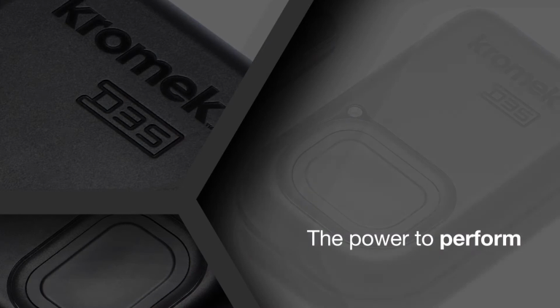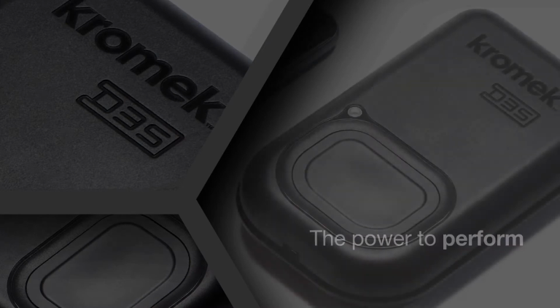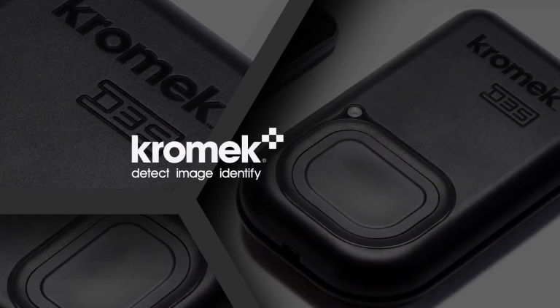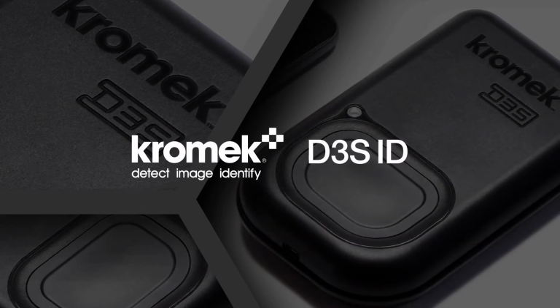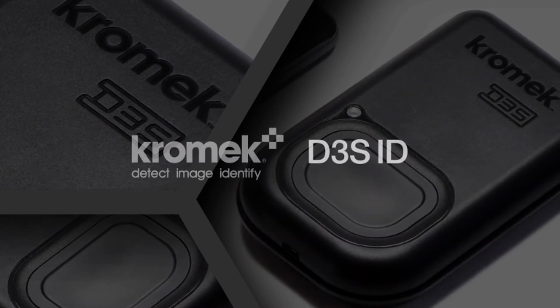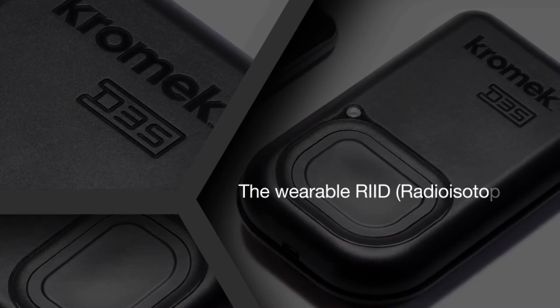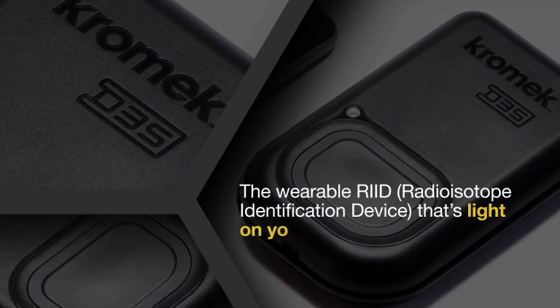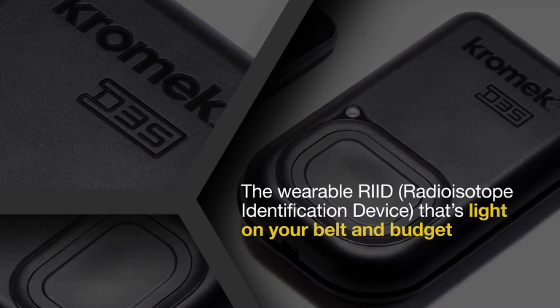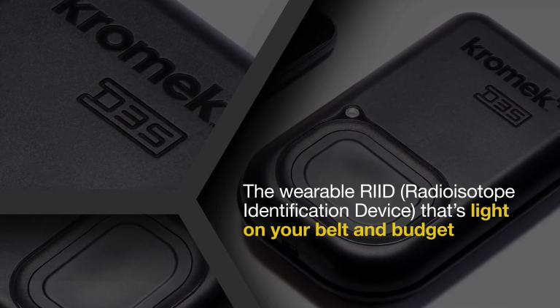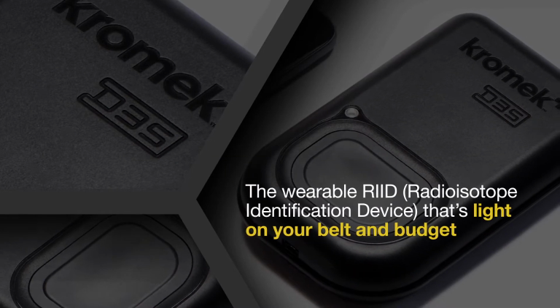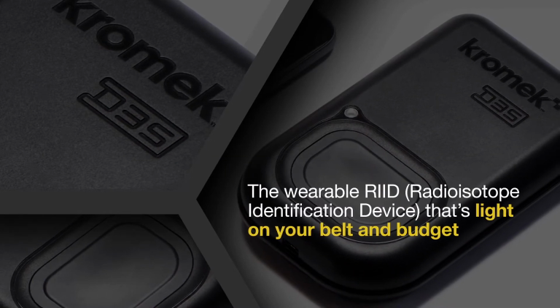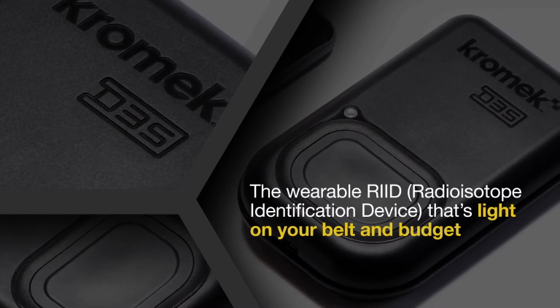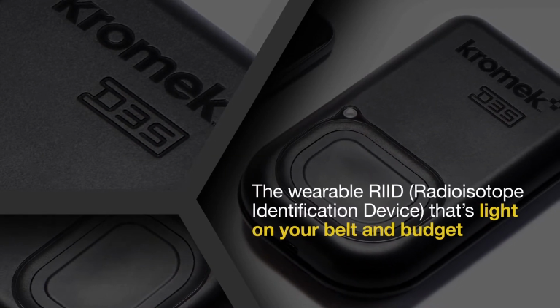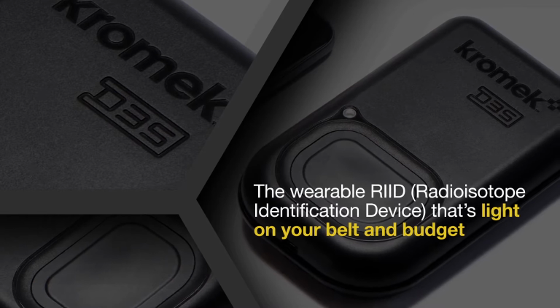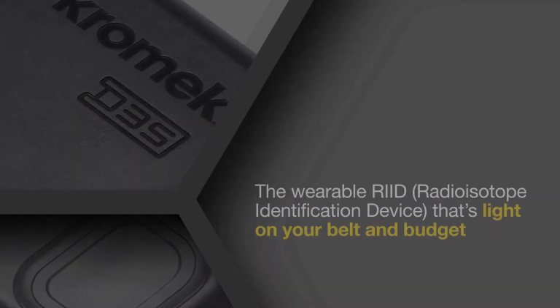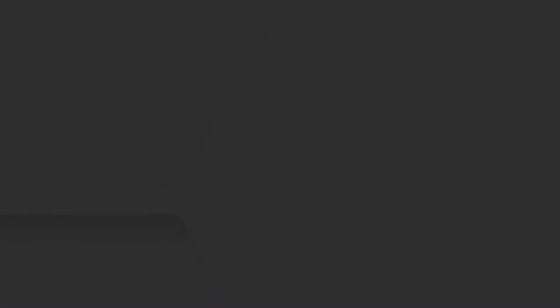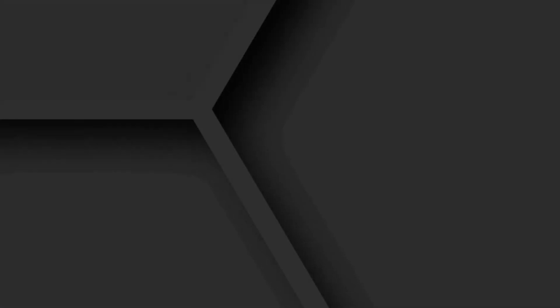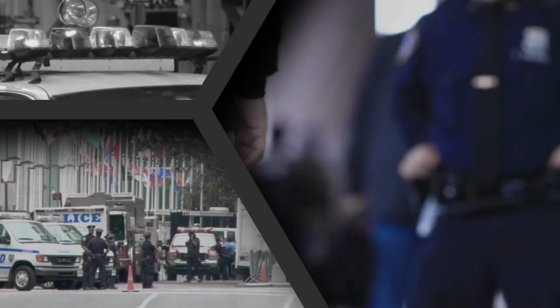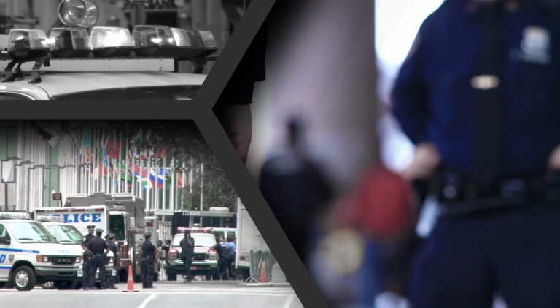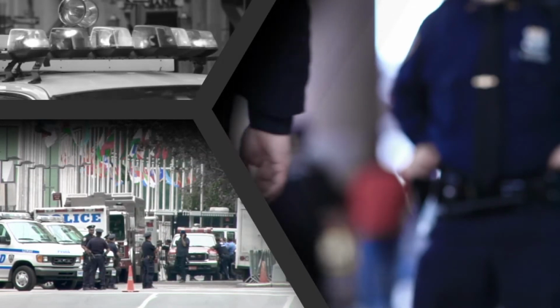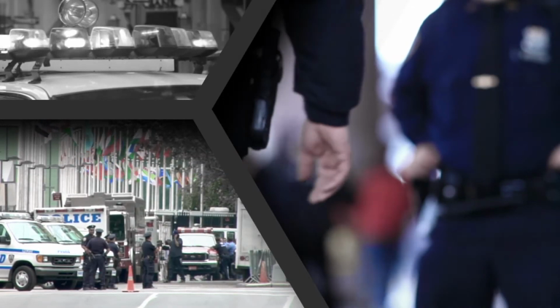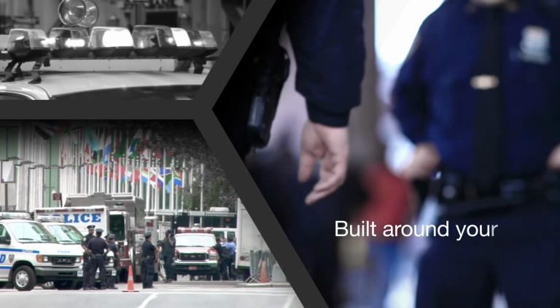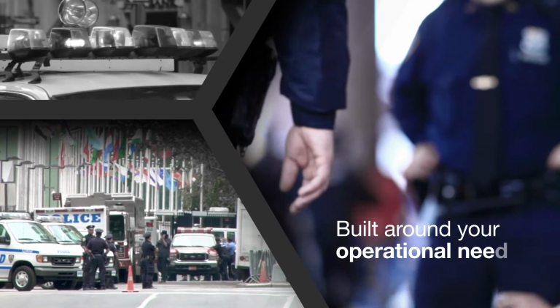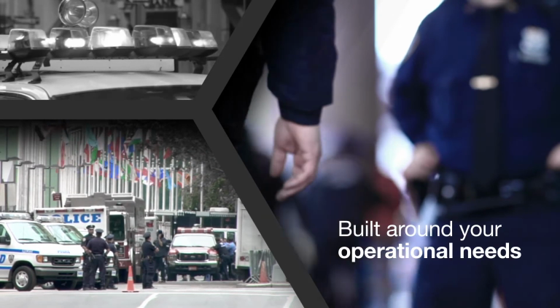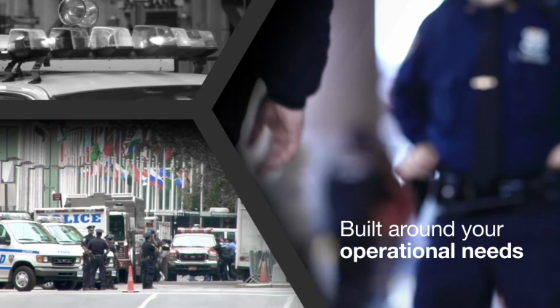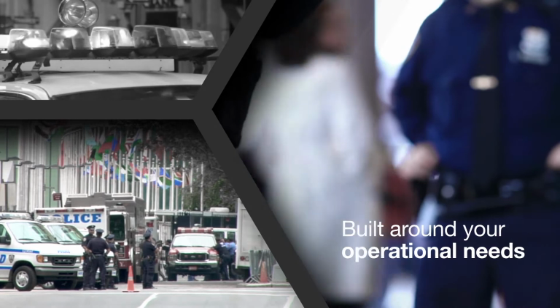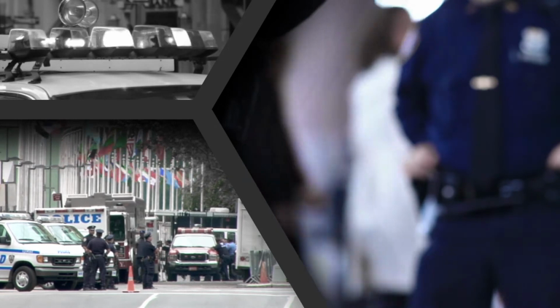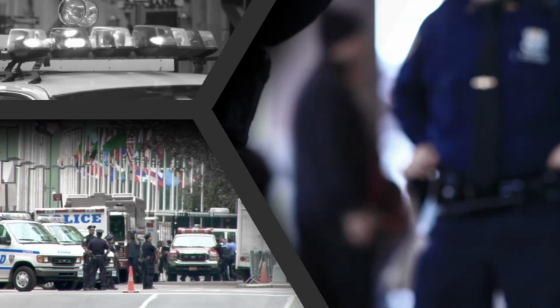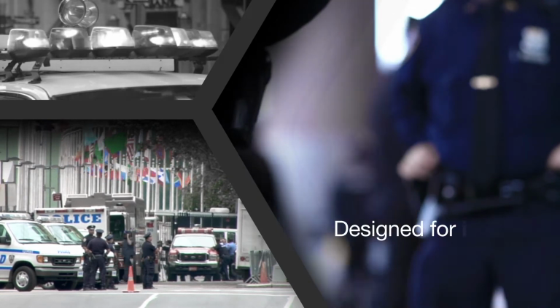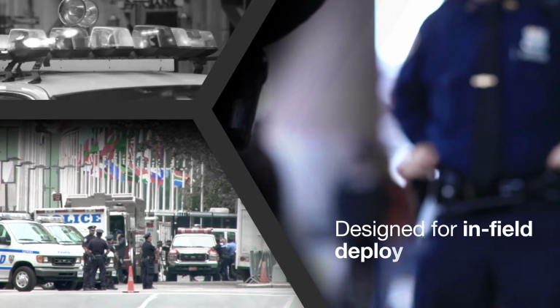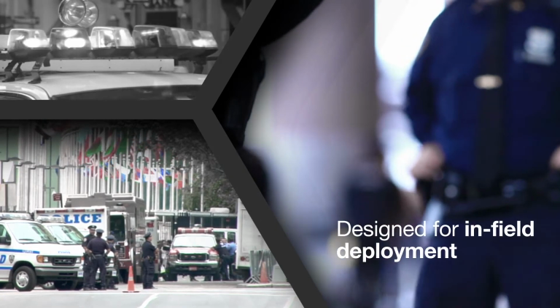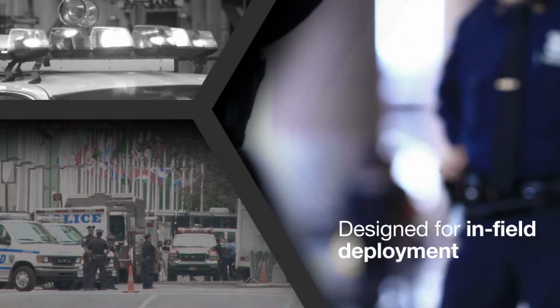The D3SID from Chromec is the wearable RID that gives you the power to make informed decisions about nuclear threats in seconds. It's built around your operational needs and designed for in-field deployment.